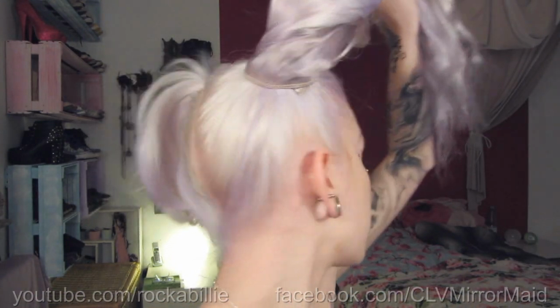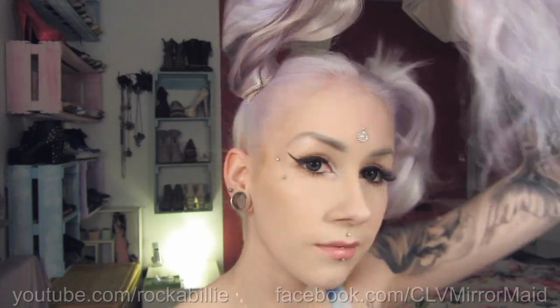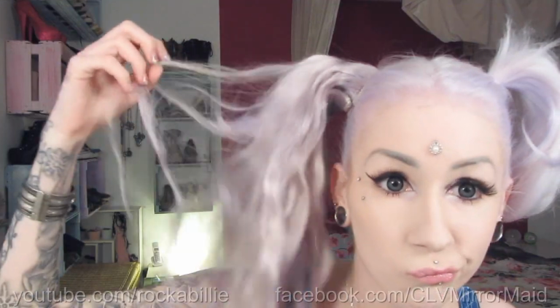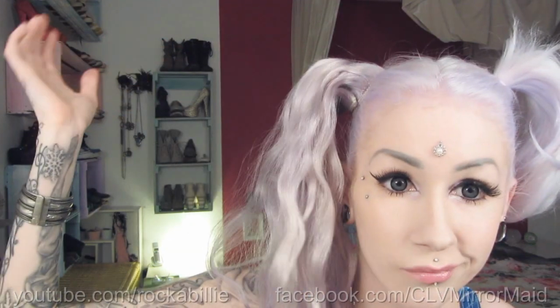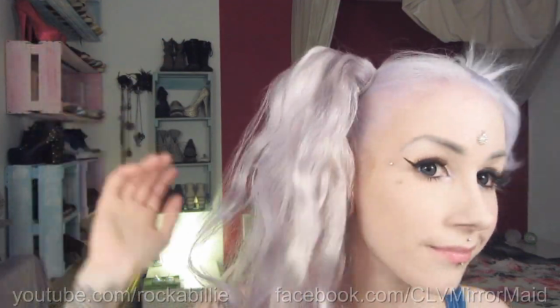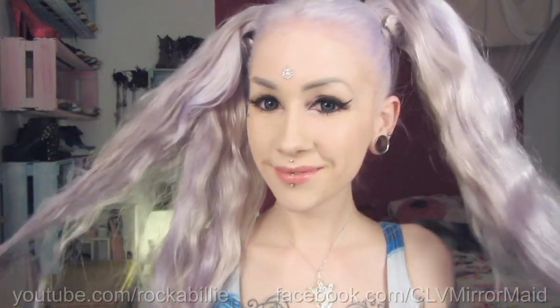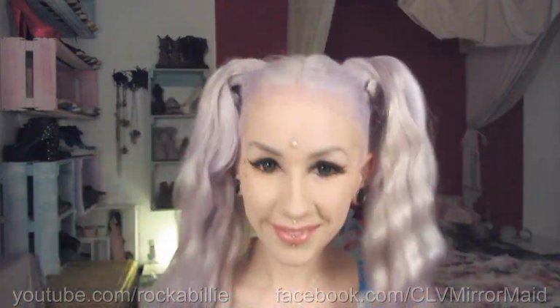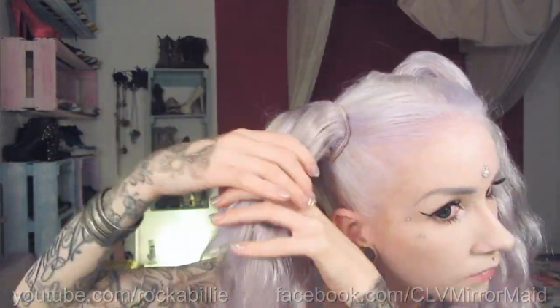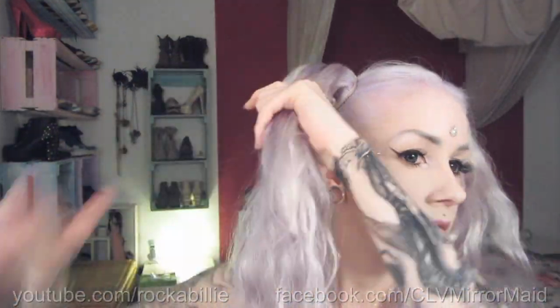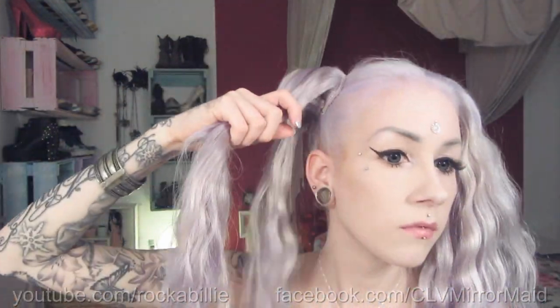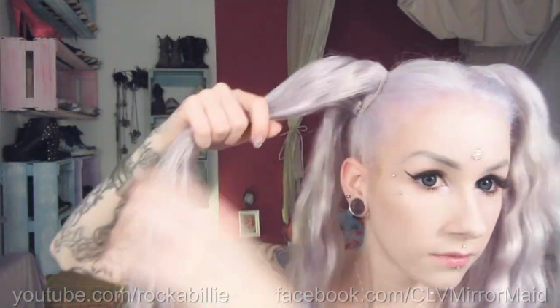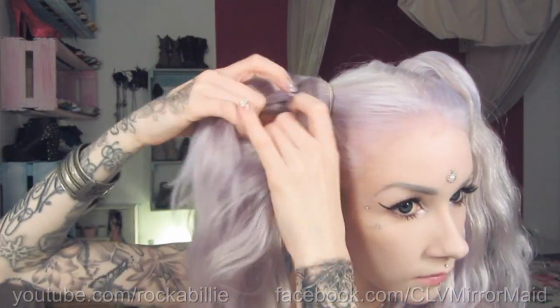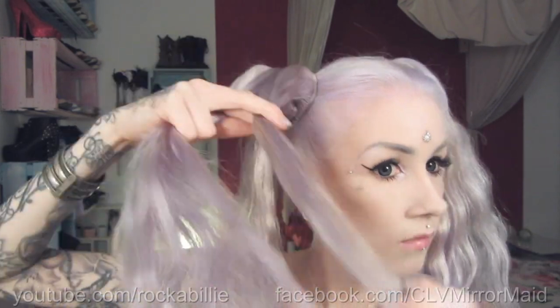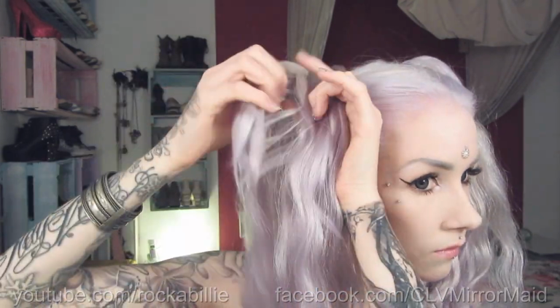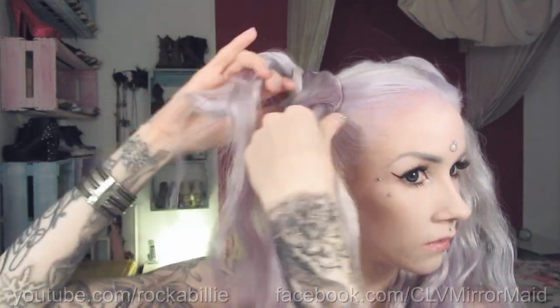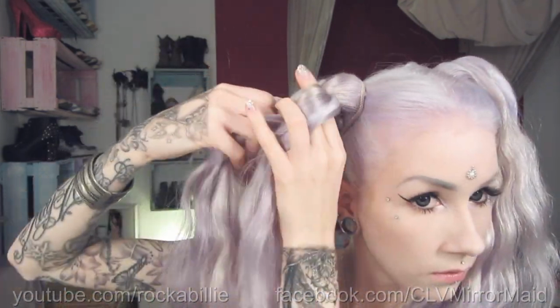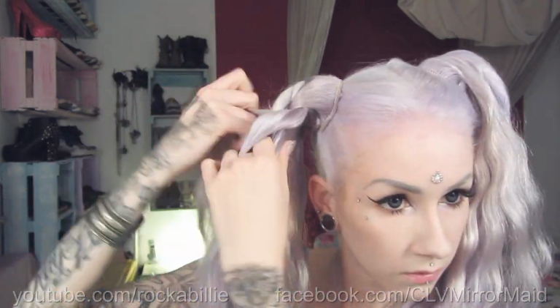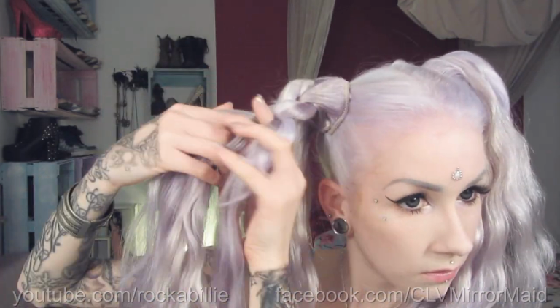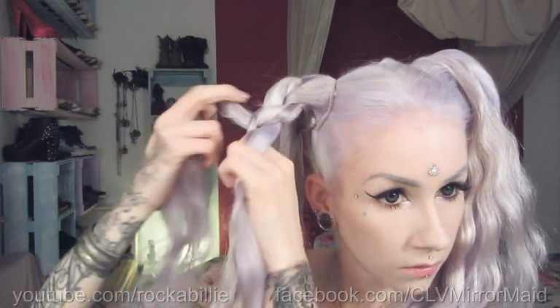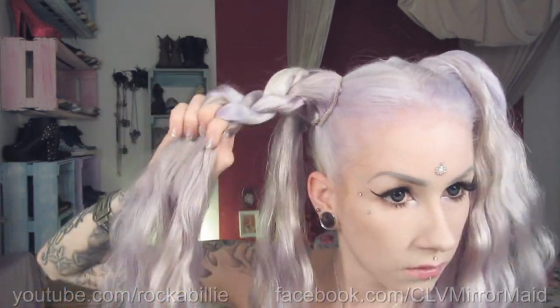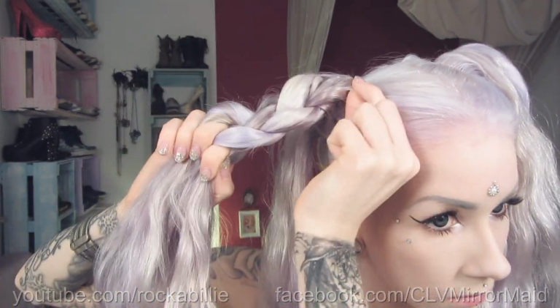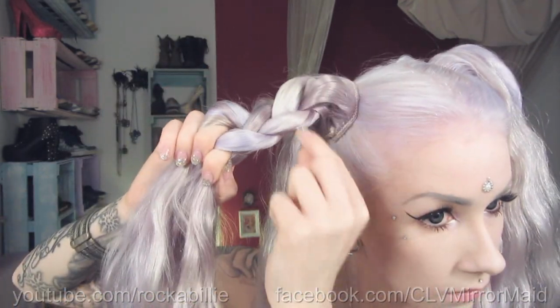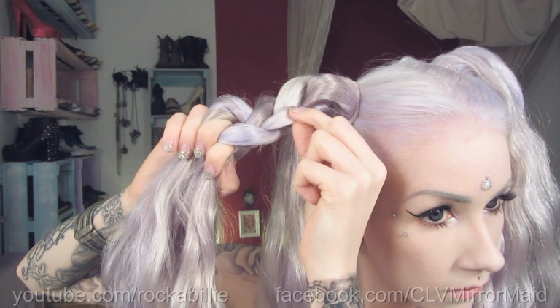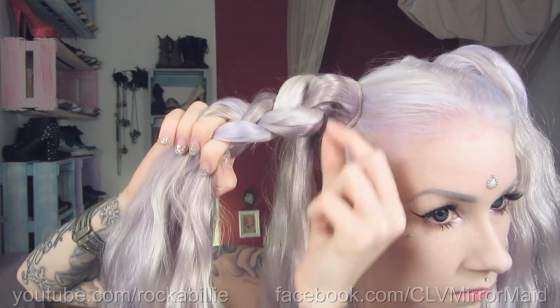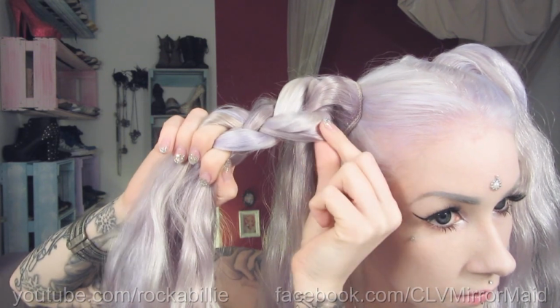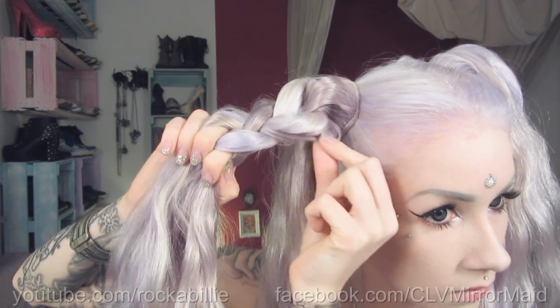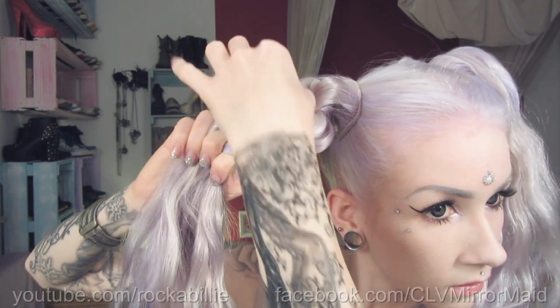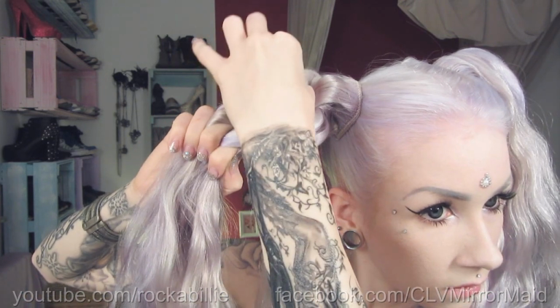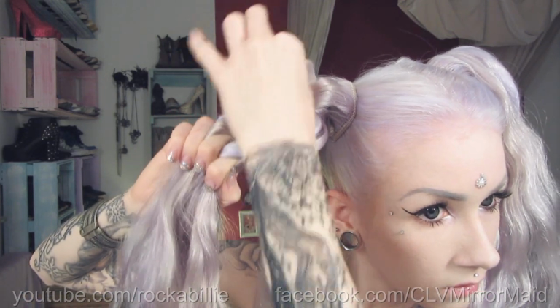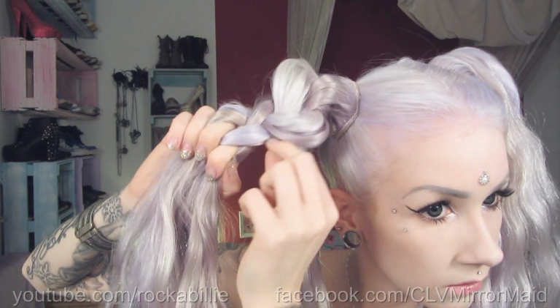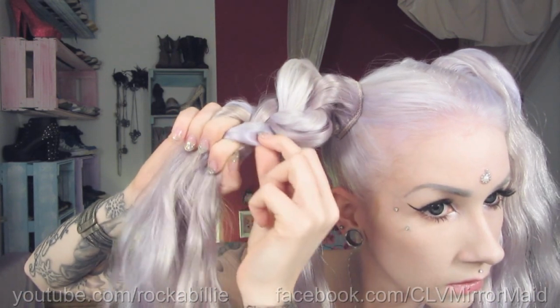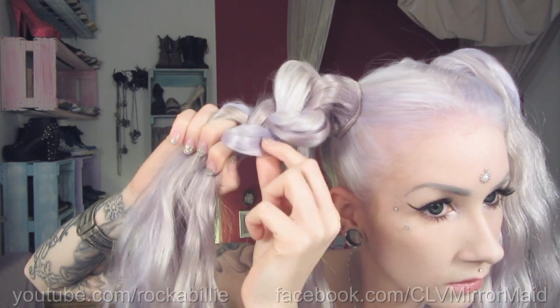Now divide your hair into two parts. The lower part will just hang down and be beautiful, and the other part is gonna be braided. After about five steps of regular French braiding, you just pancake it — this means you pull out some strands to make it look bigger.